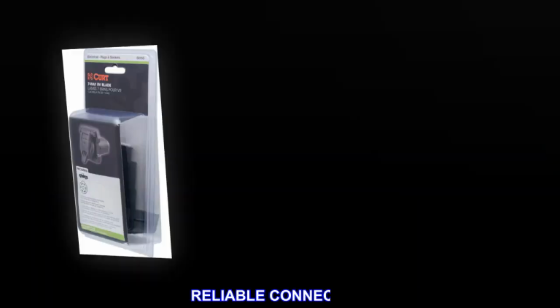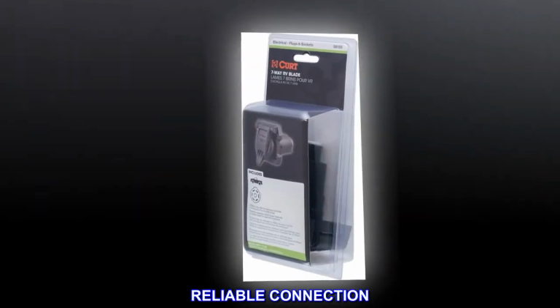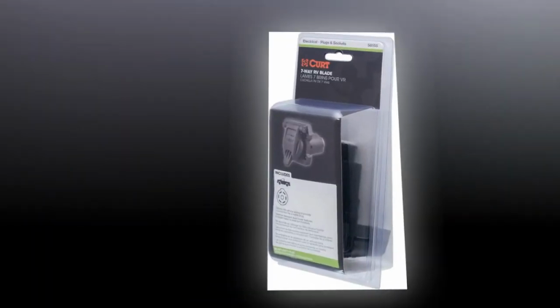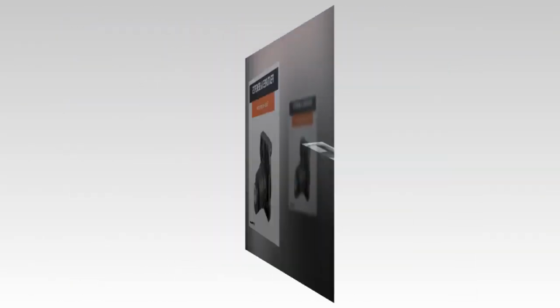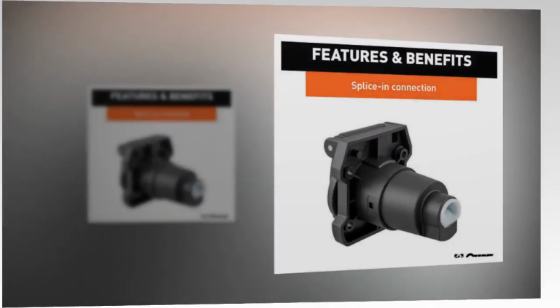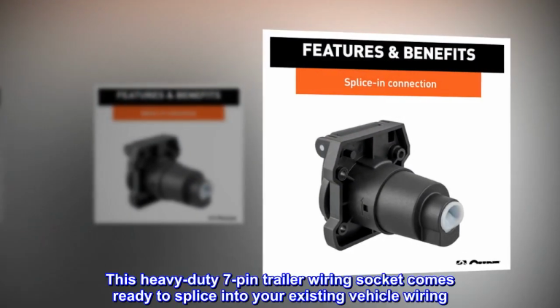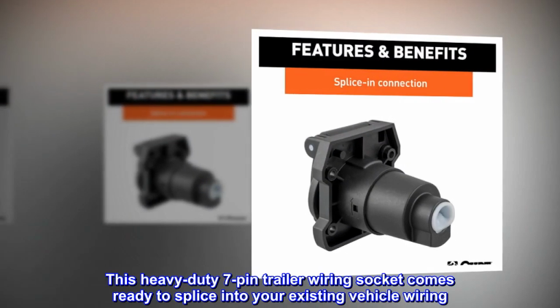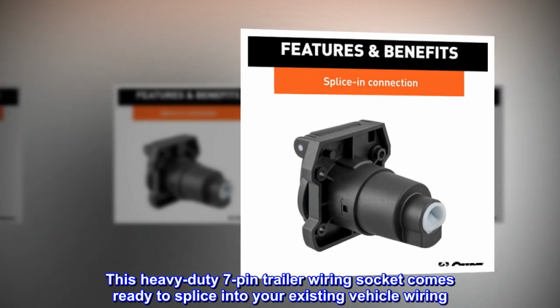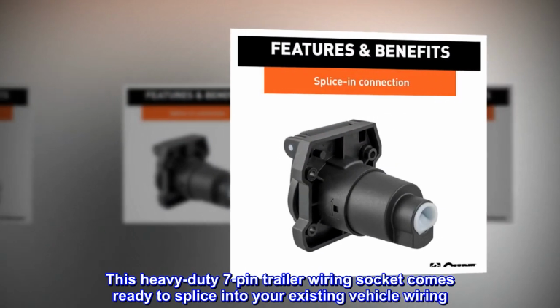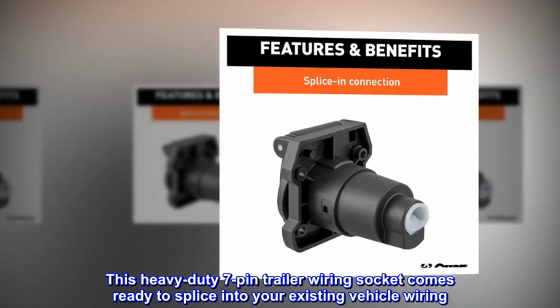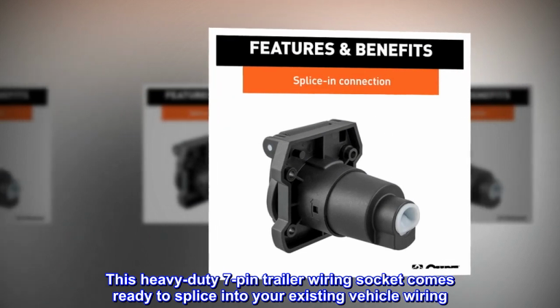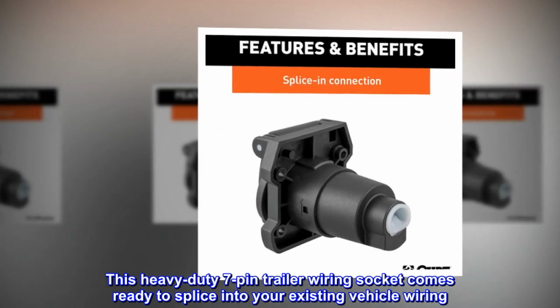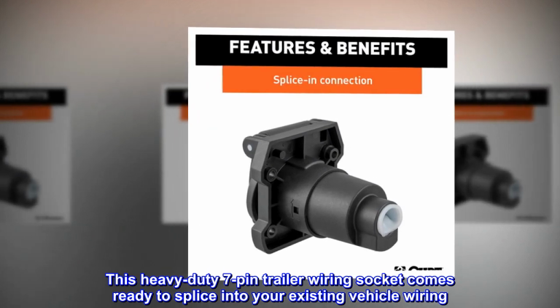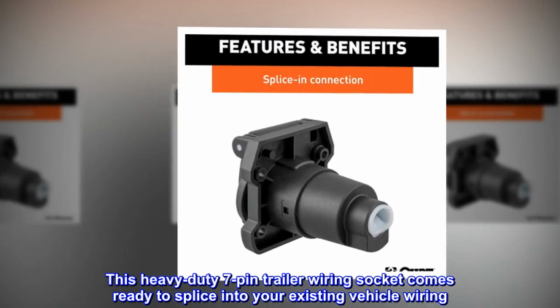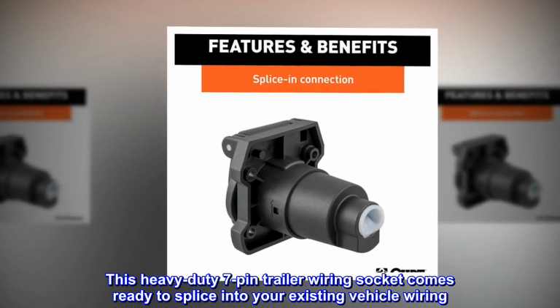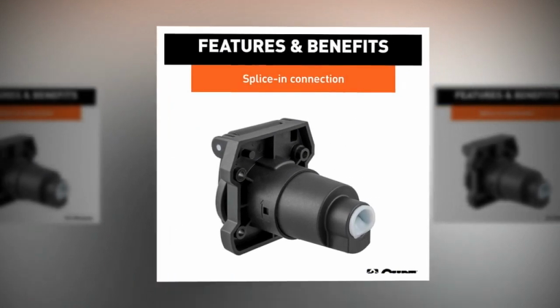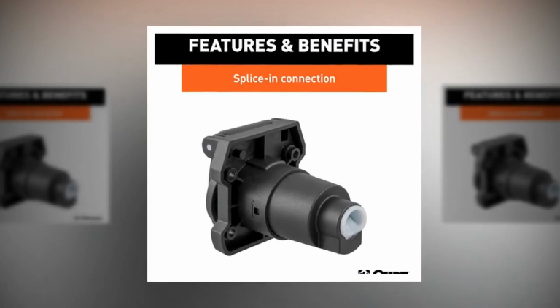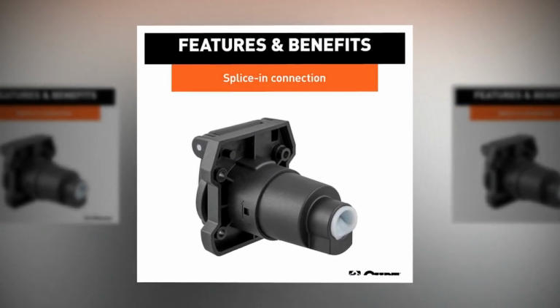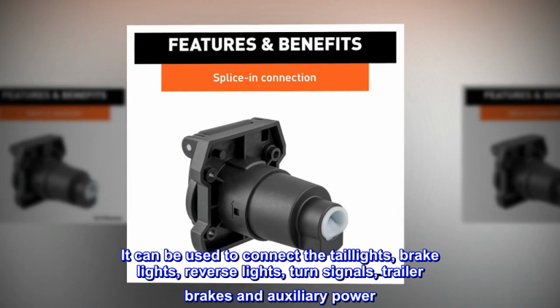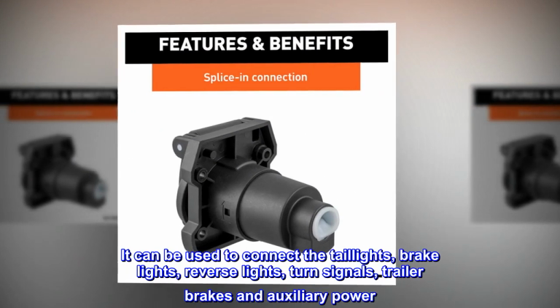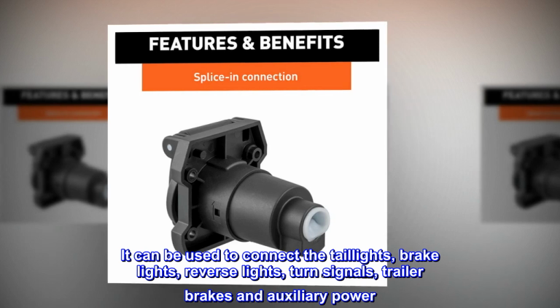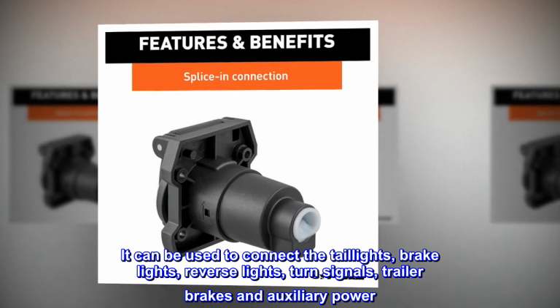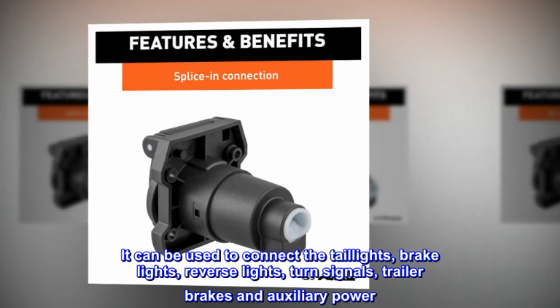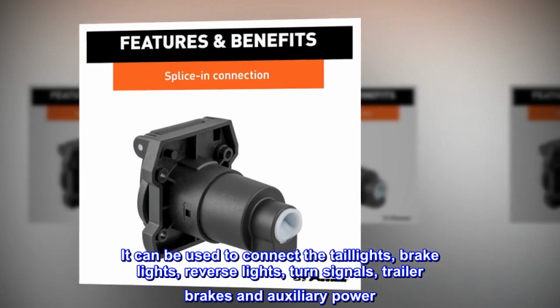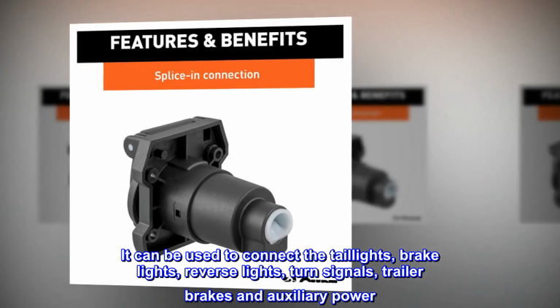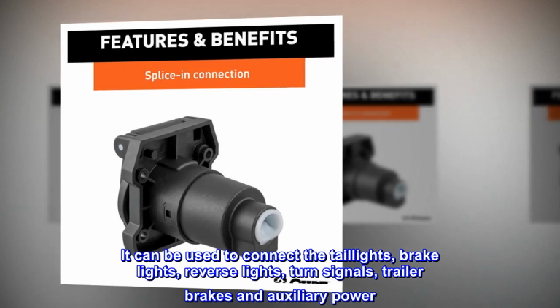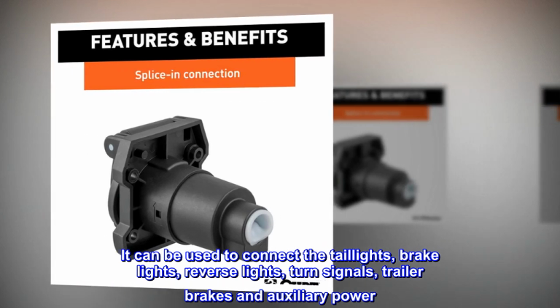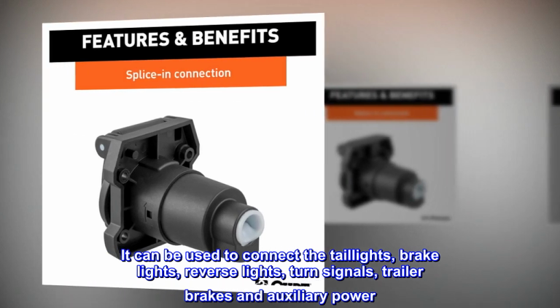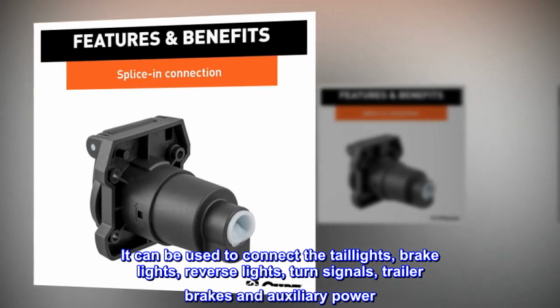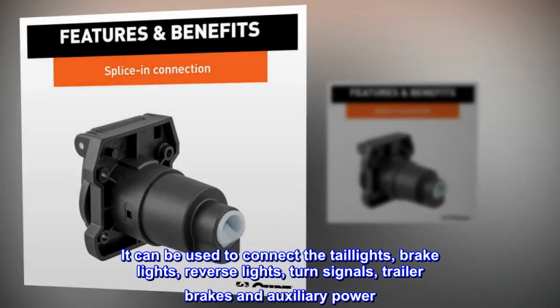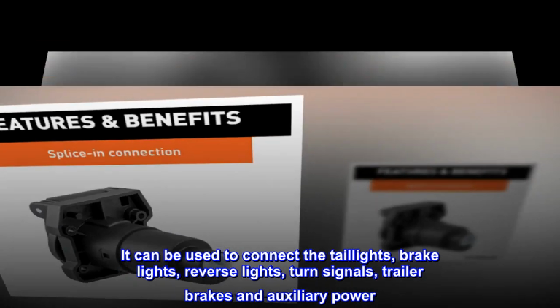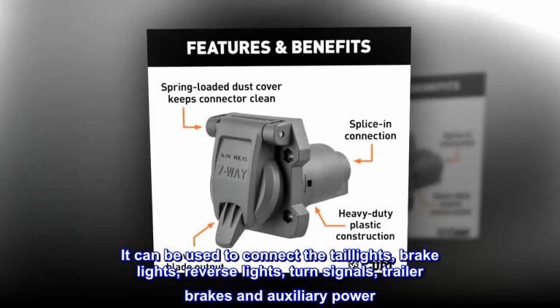Reliable Connection: This heavy-duty 7-pin trailer wiring socket comes ready to splice into your existing vehicle wiring. It can be used to connect the taillights, brake lights, reverse lights, turn signals, trailer brakes, and auxiliary power.